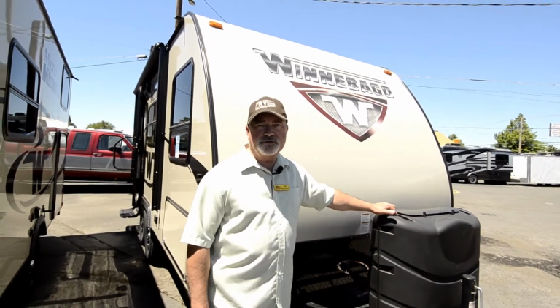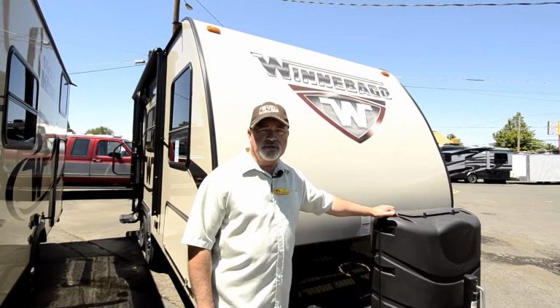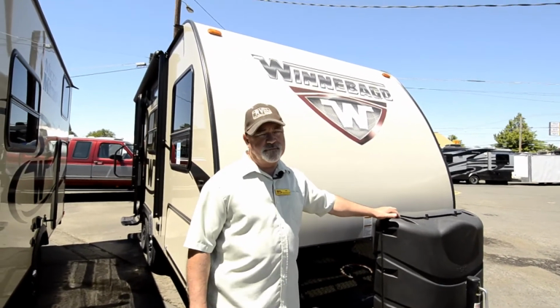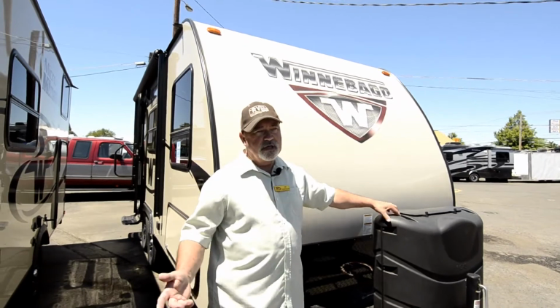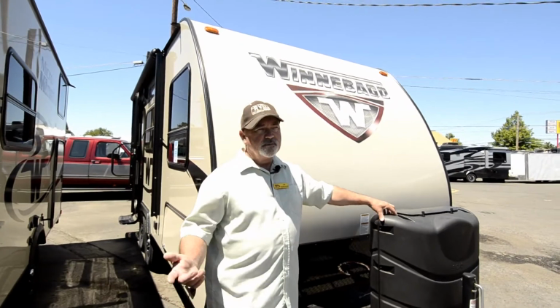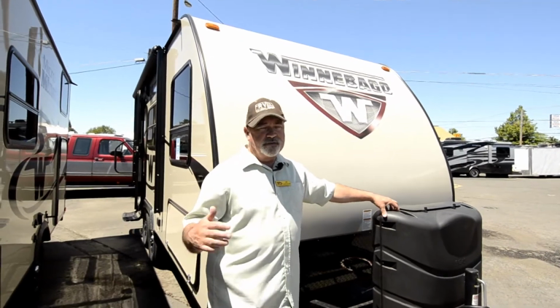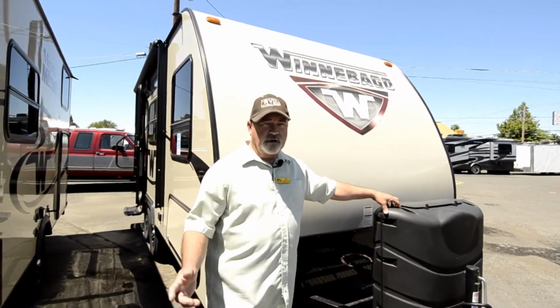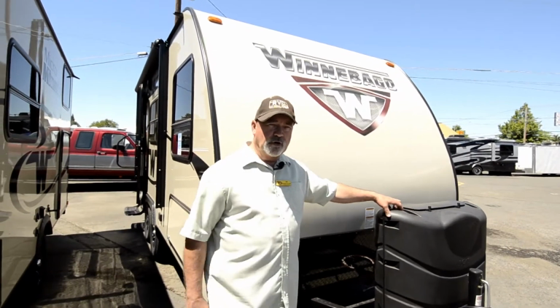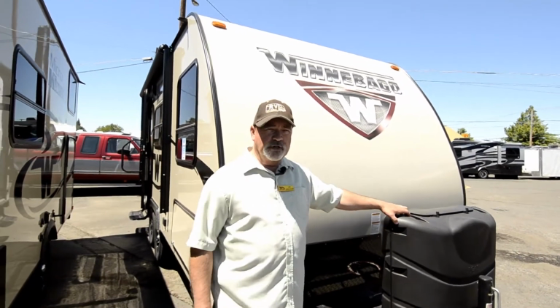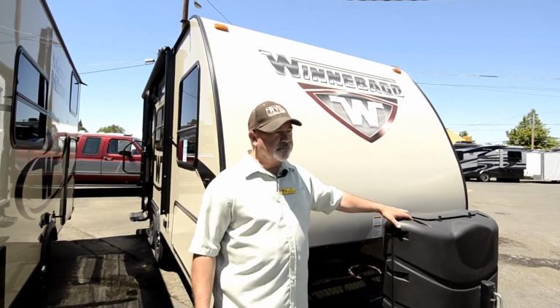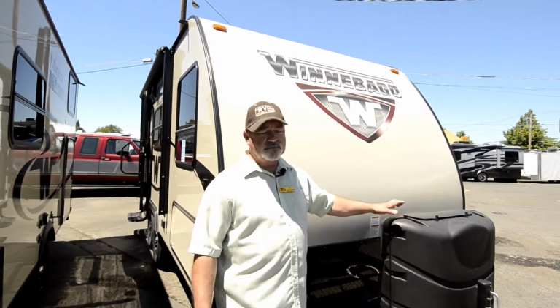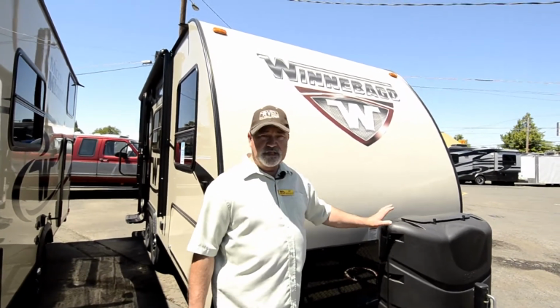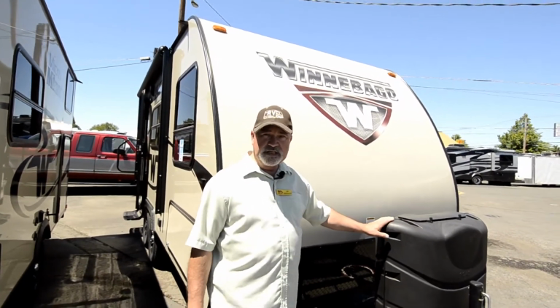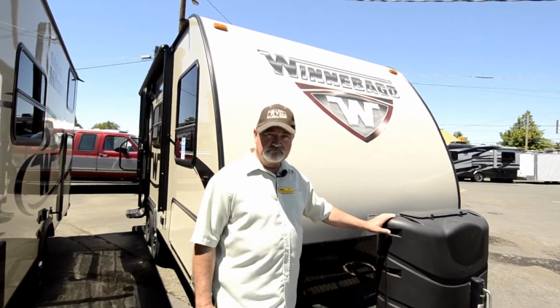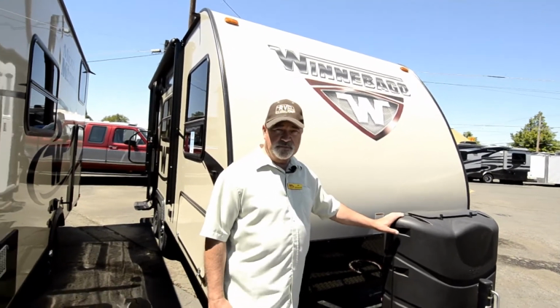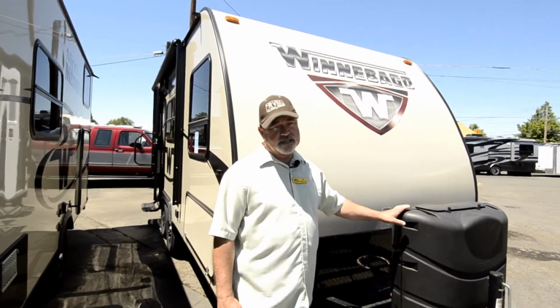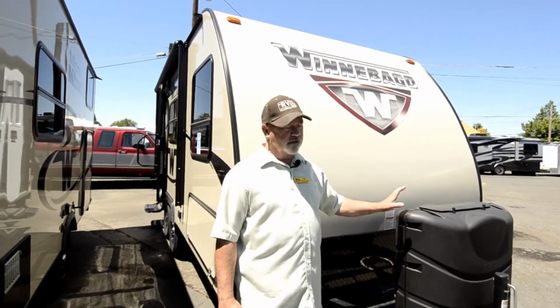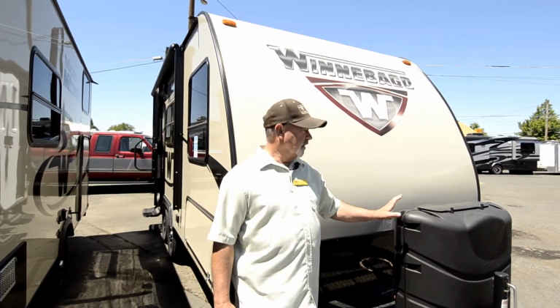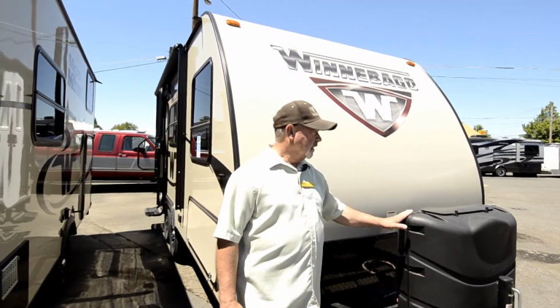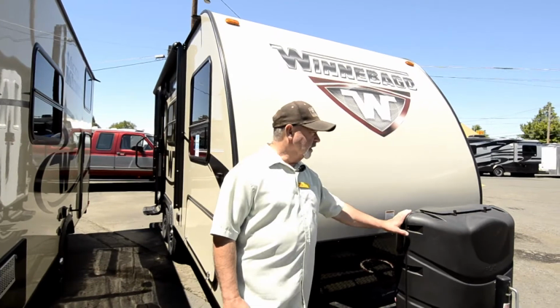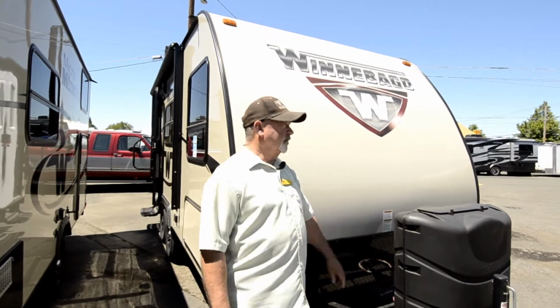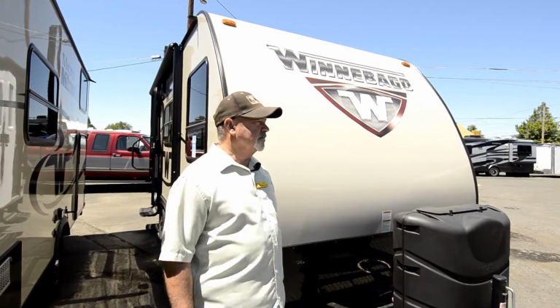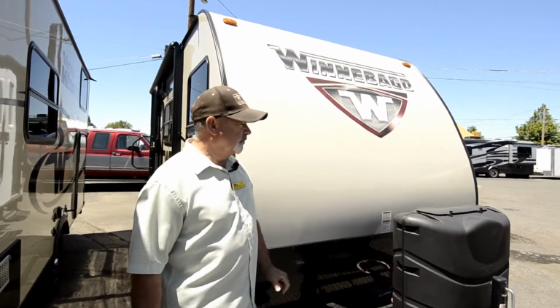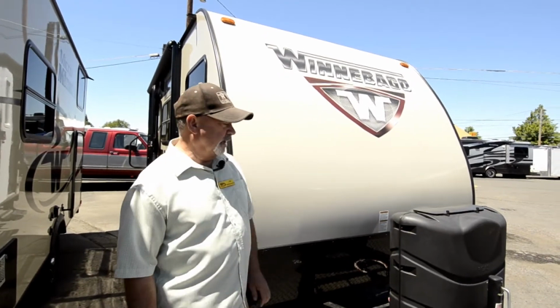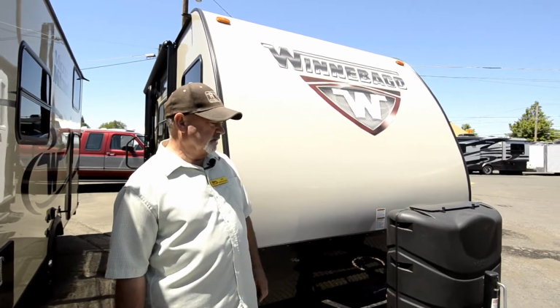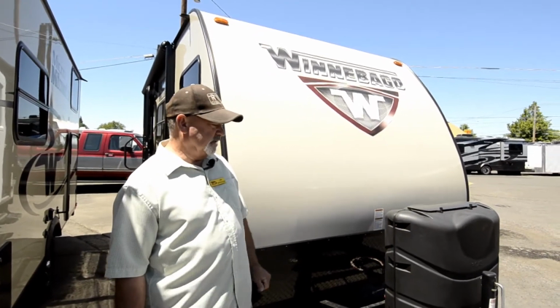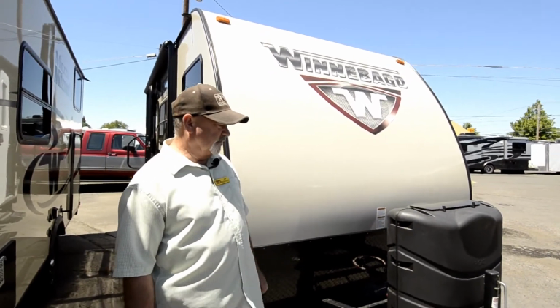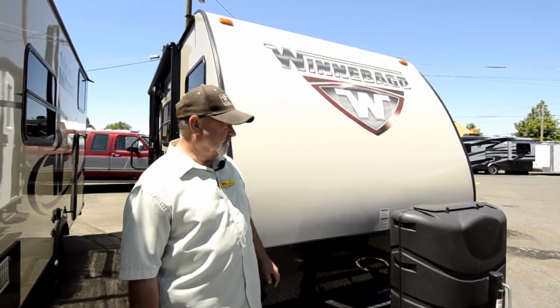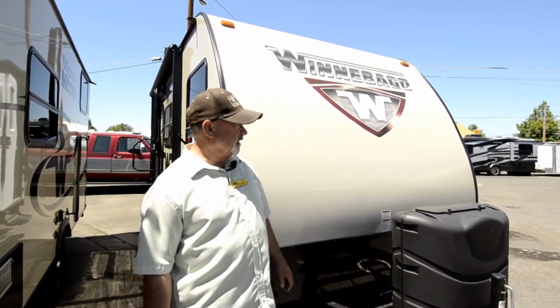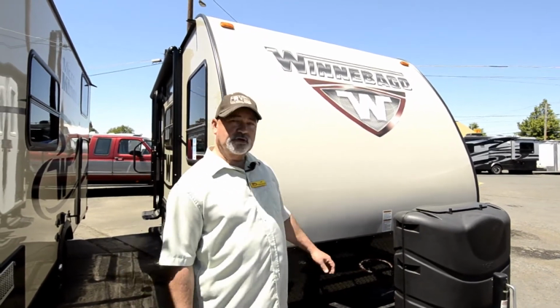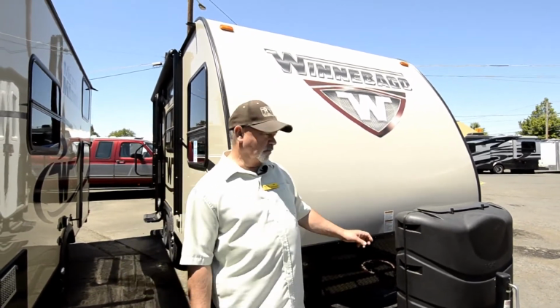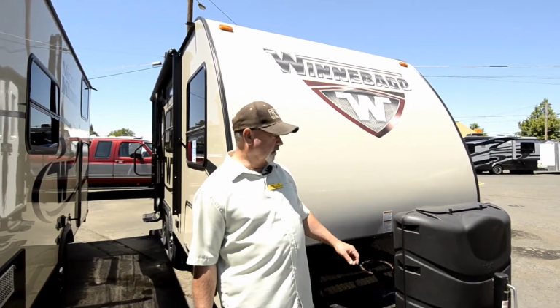As far as service goes, we'll service what we sell — we have a great service department and we'll take good care of you. But if you're out on the road and something comes up, Winnebago is easy to find service for. They're going to be around, and it's easy to find someone who works on a Winnebago.